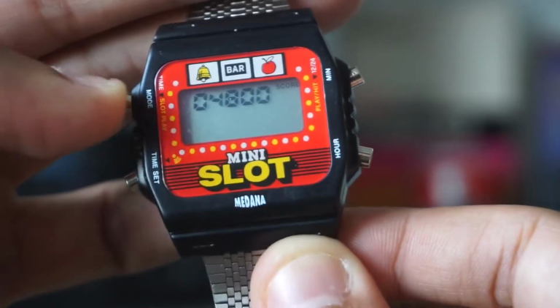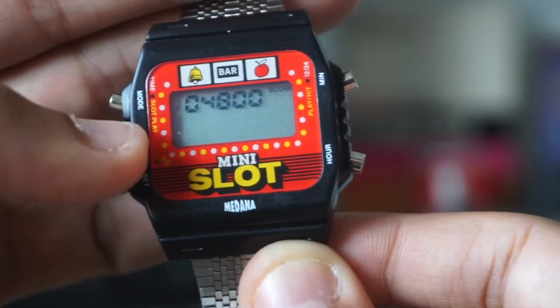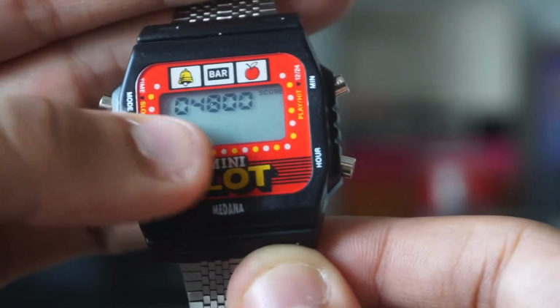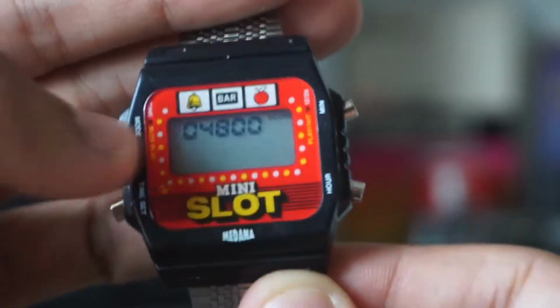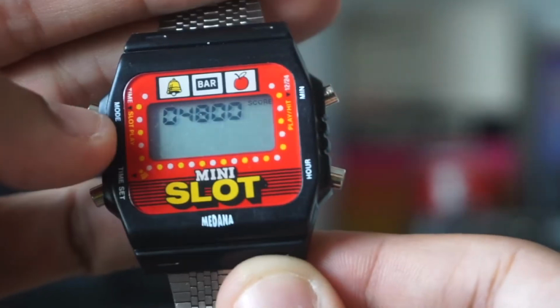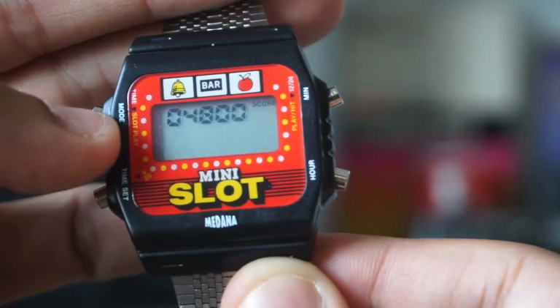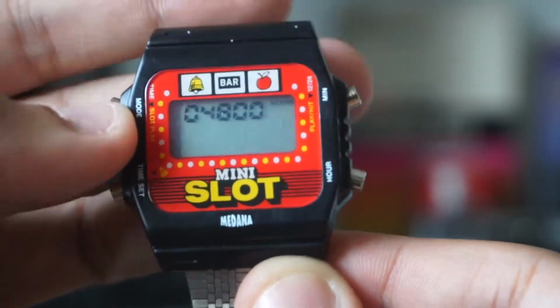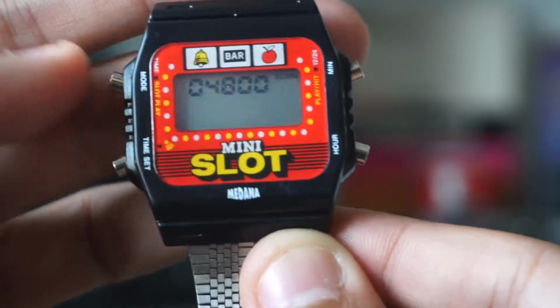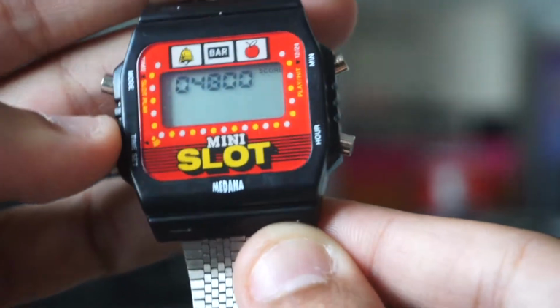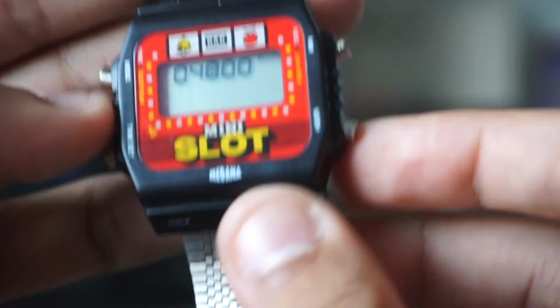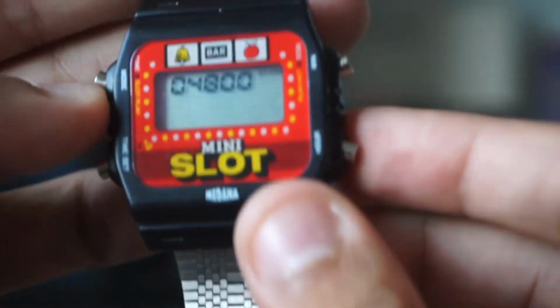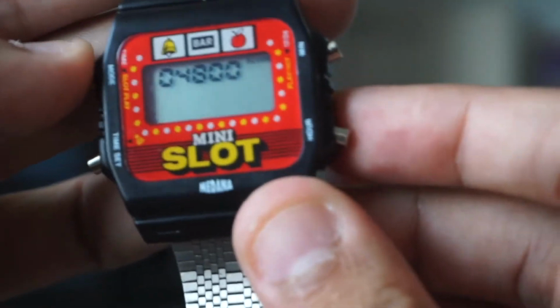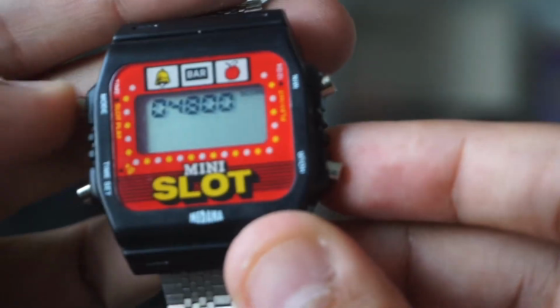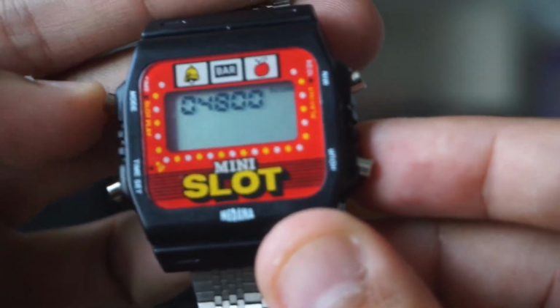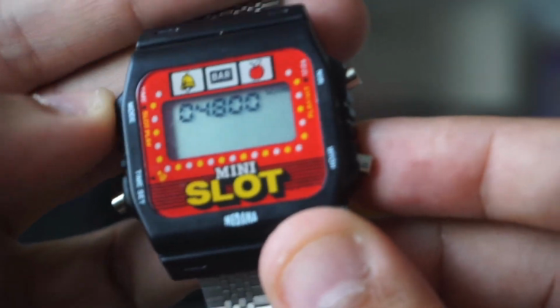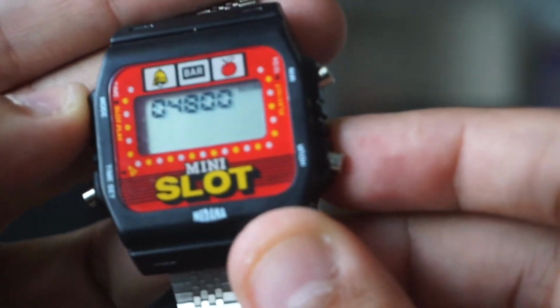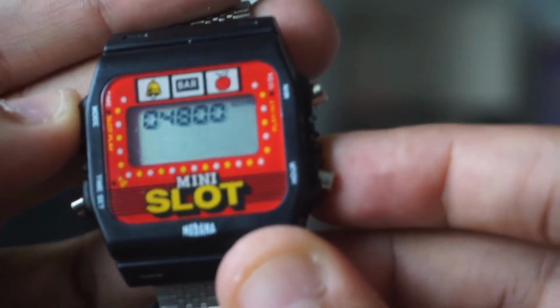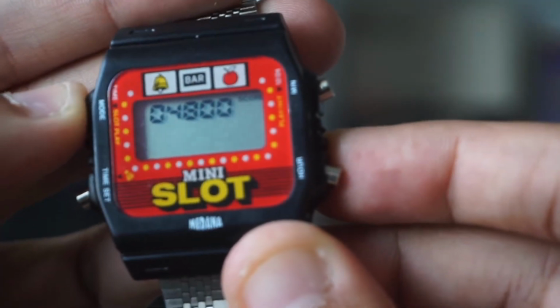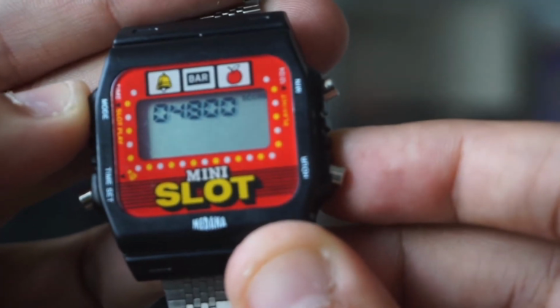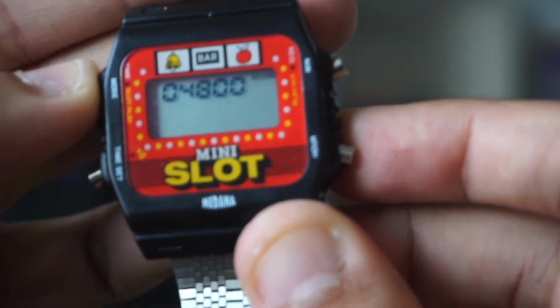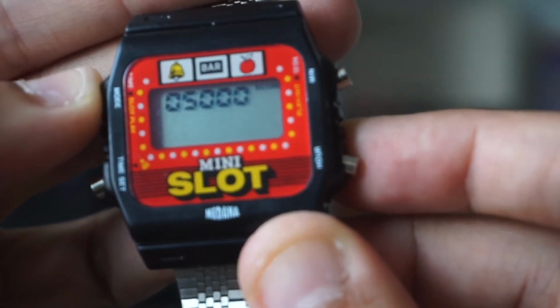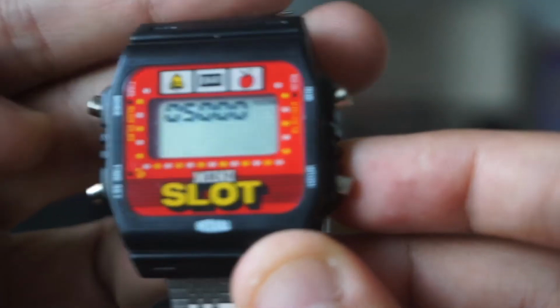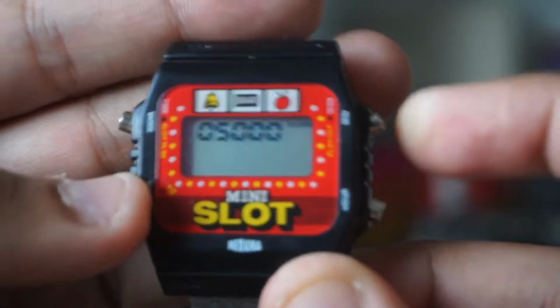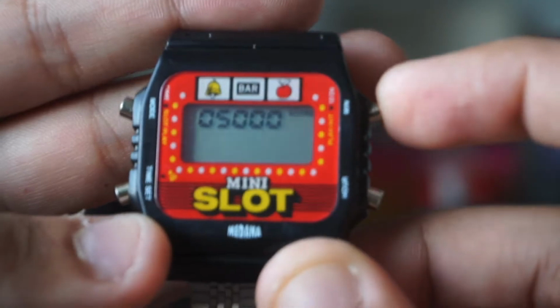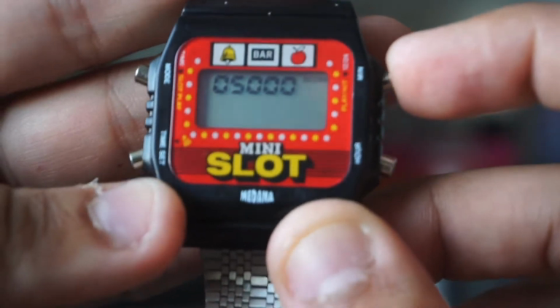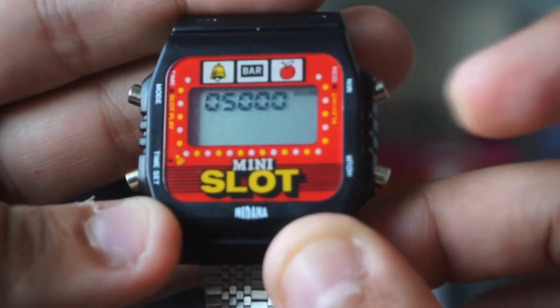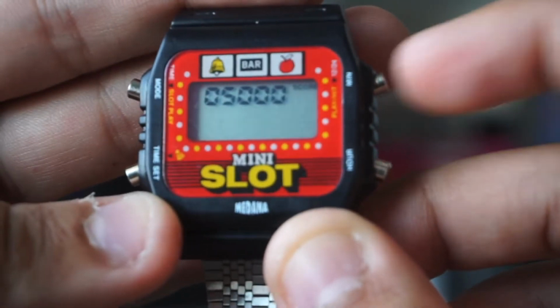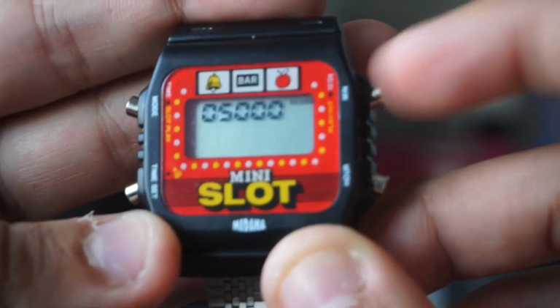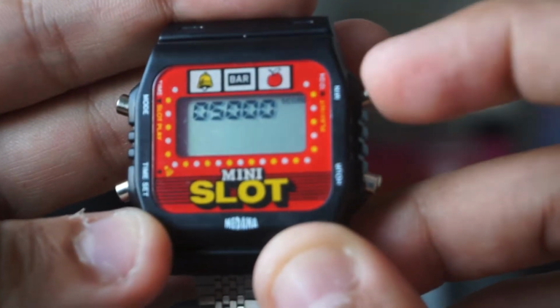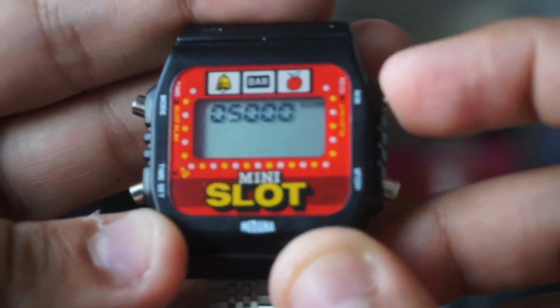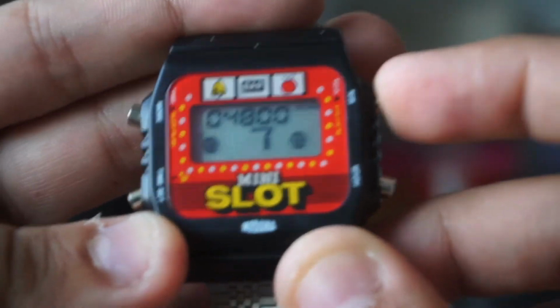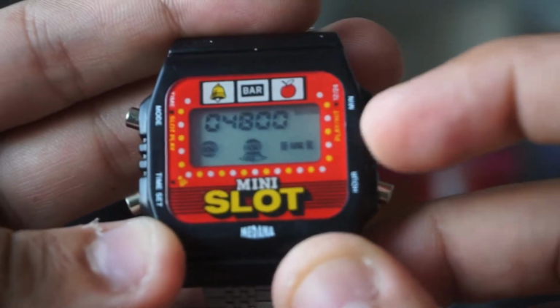Here's the mode — it does give you credits, it starts you off at 5,000 credits. If you do ever run out of credits, you can just hold the mode button down and it resets at 5,000. So here's the little slot machine module — you just hit this to spin the reels.